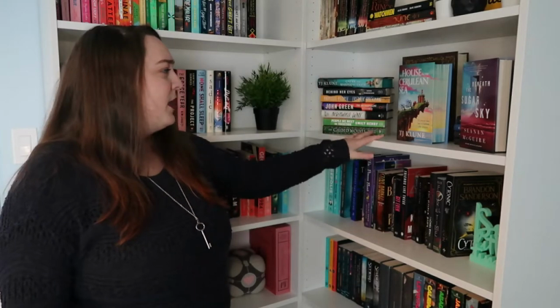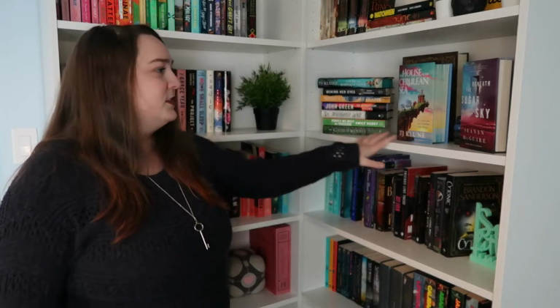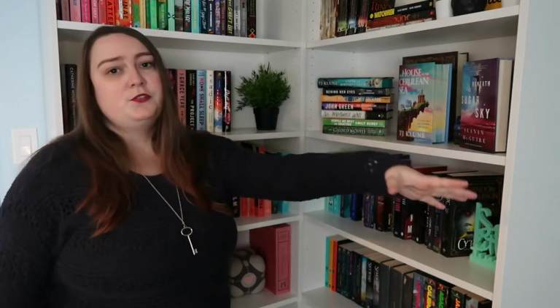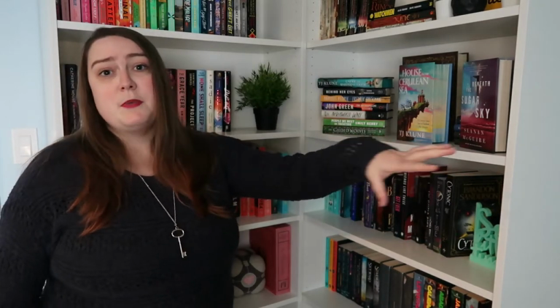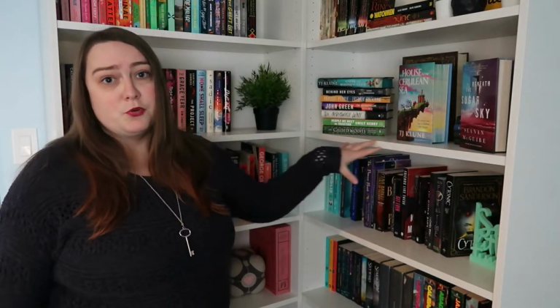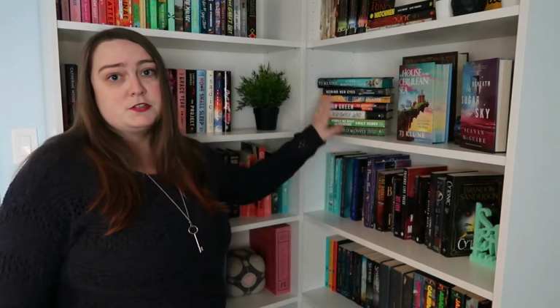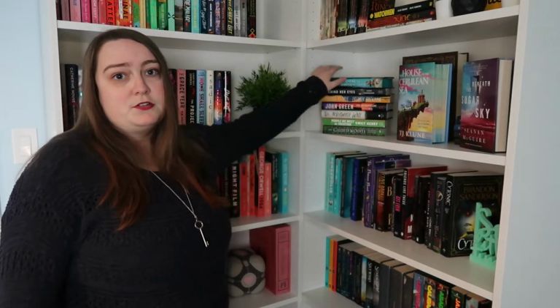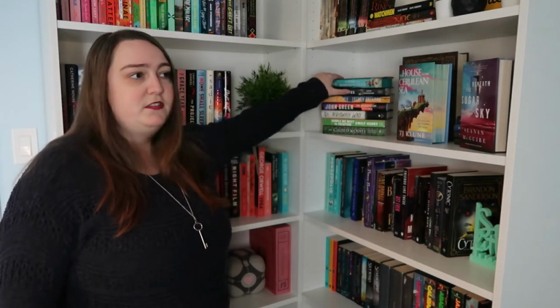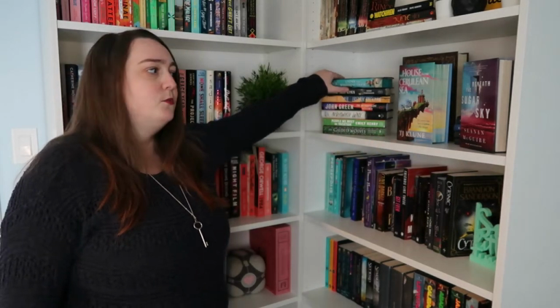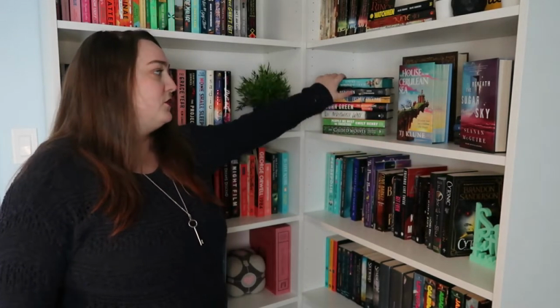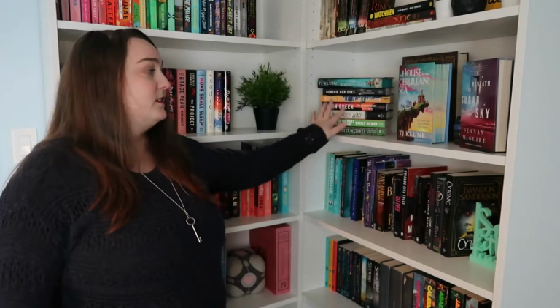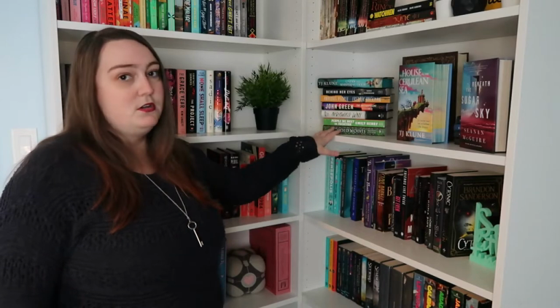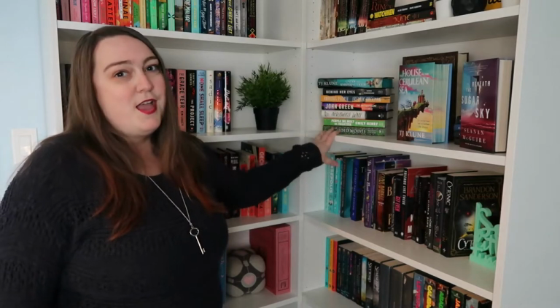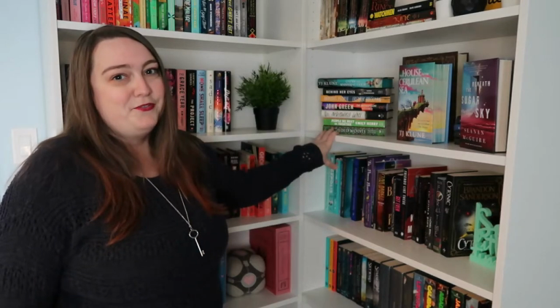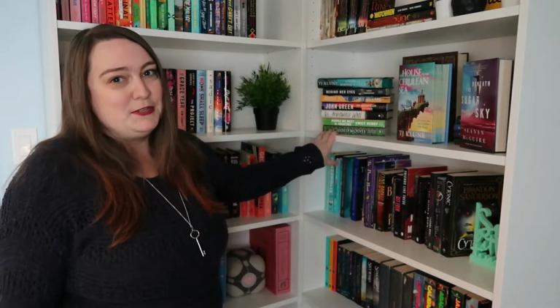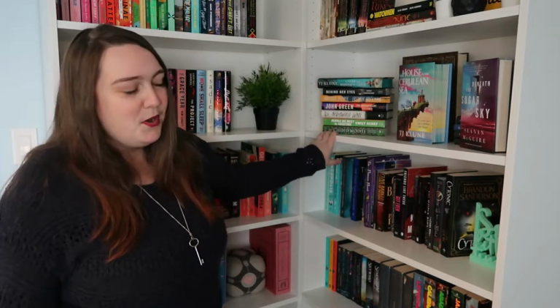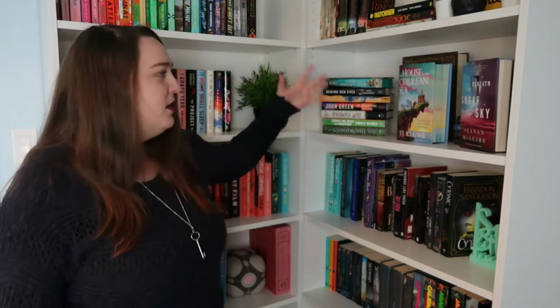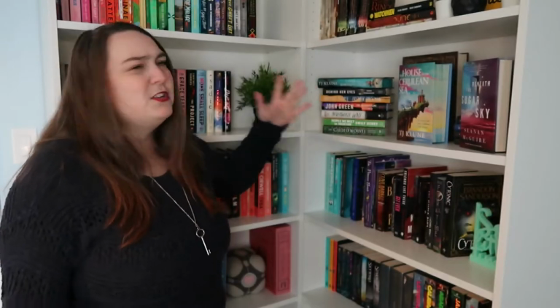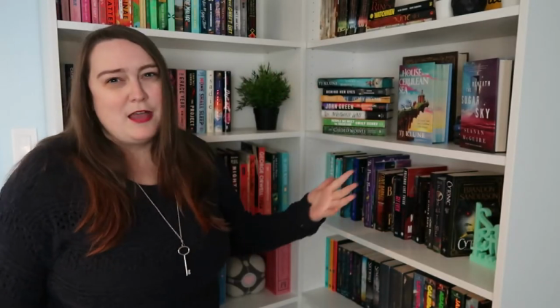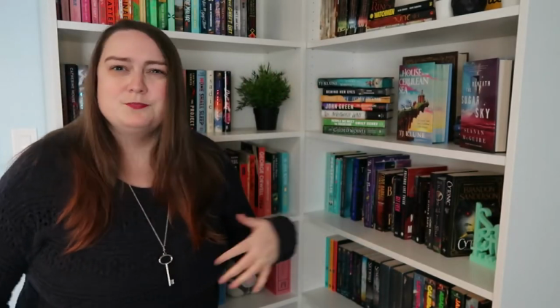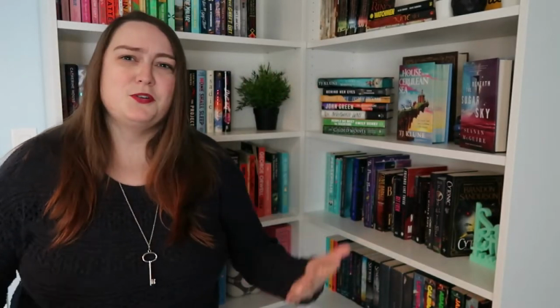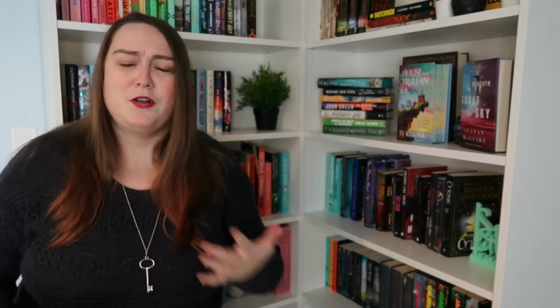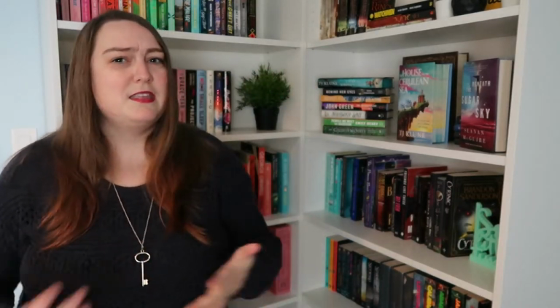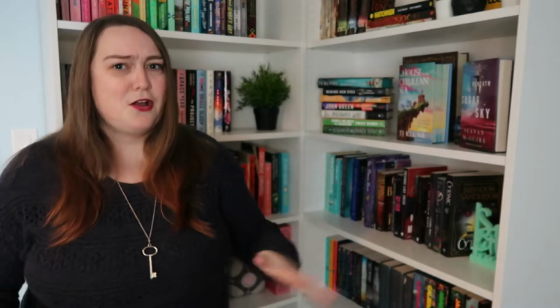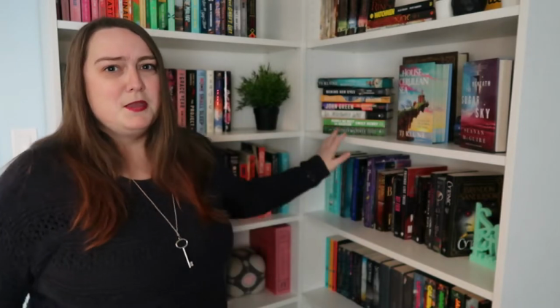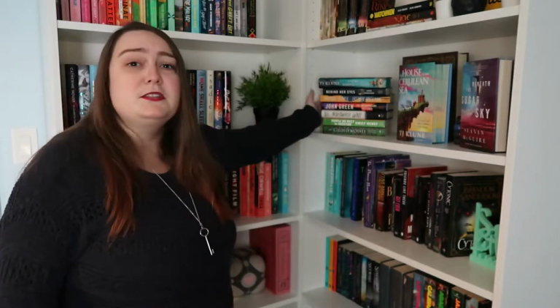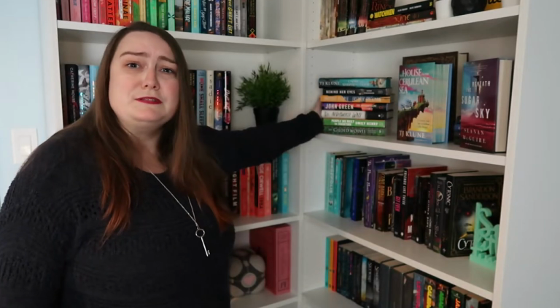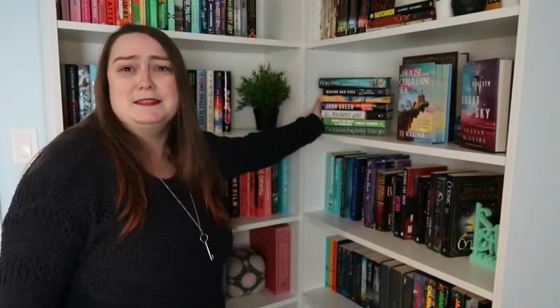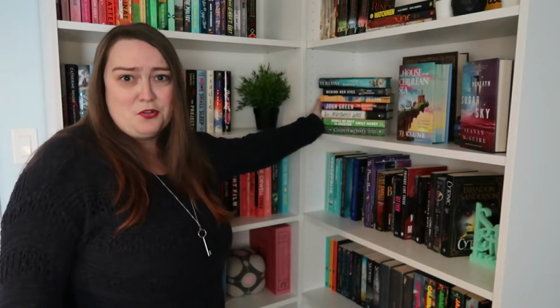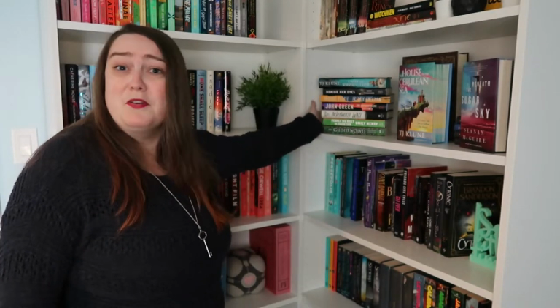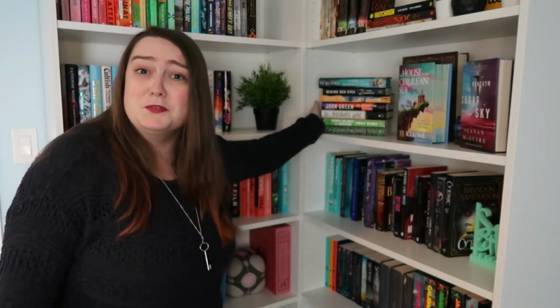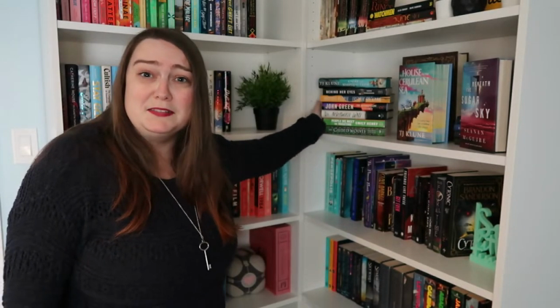What I have on this shelf is my pretty books, but I also have this stack, which is my top seven of 2021, which I like having. I don't know how long into the year I'll keep it, but it's just nice having all of my favorite books in one place.